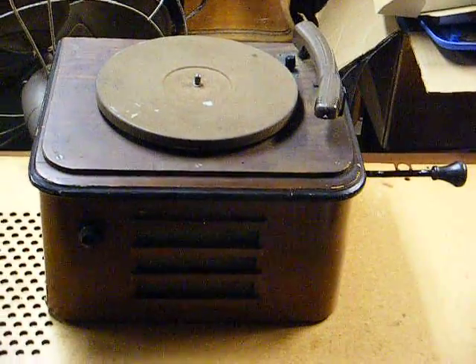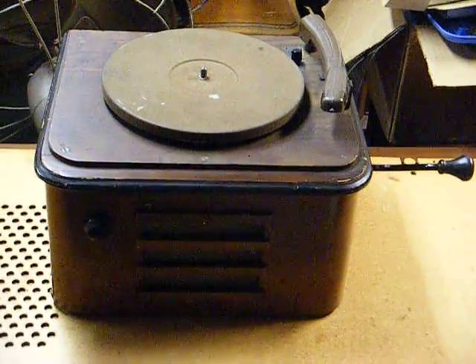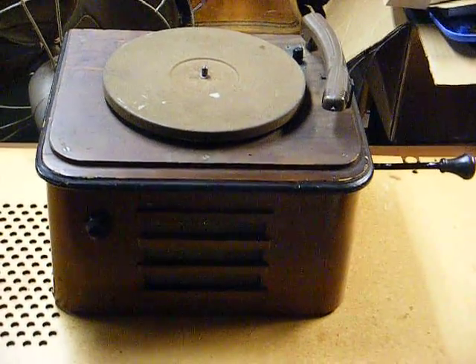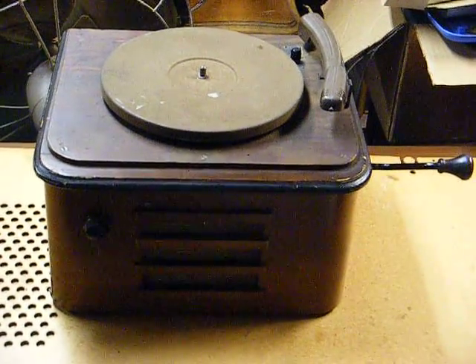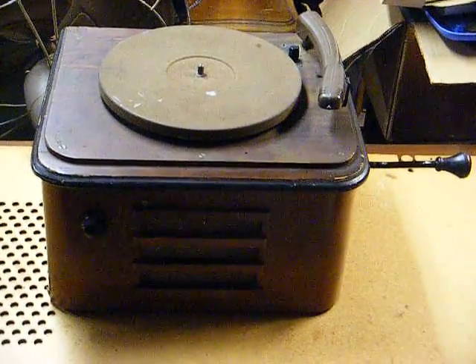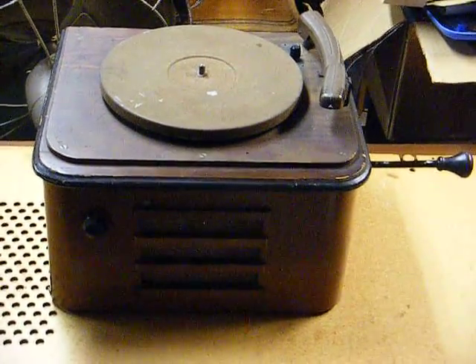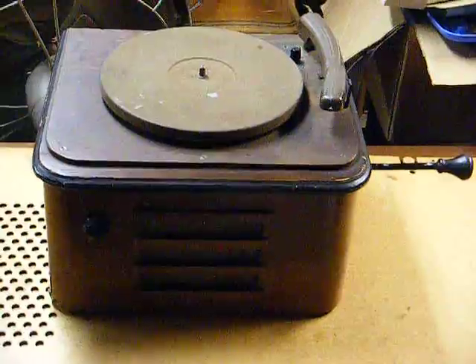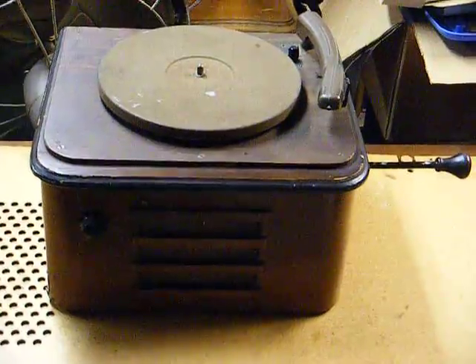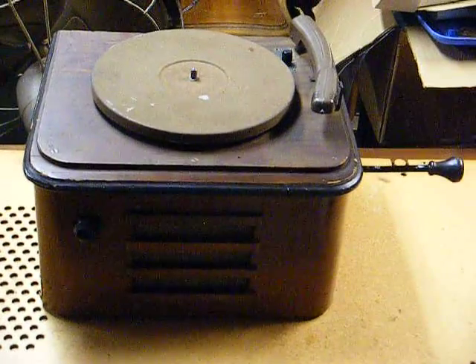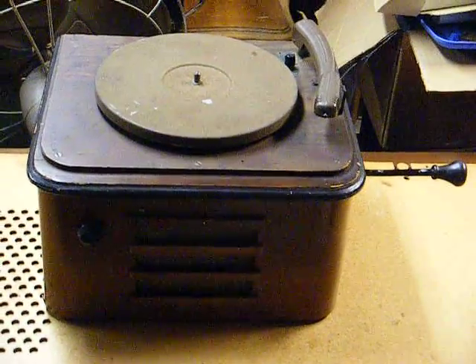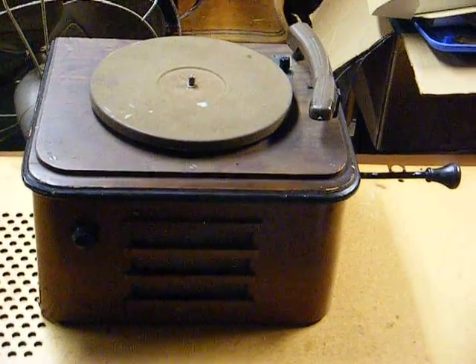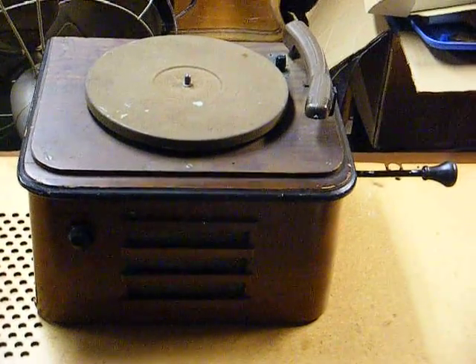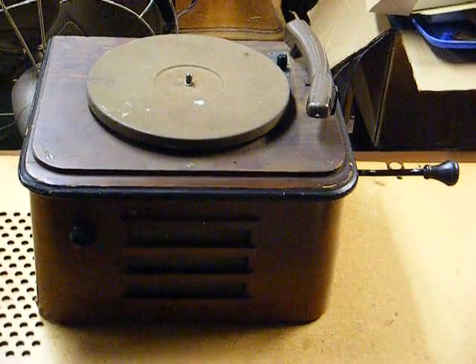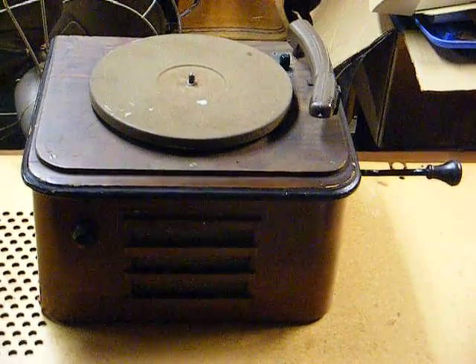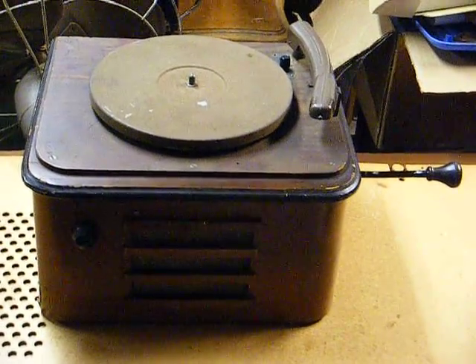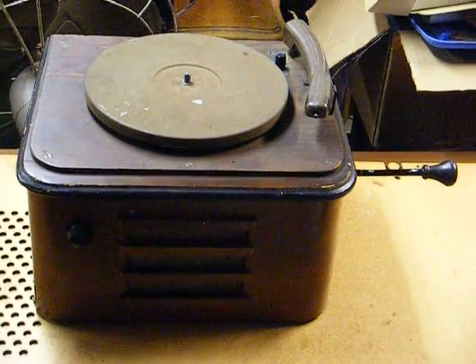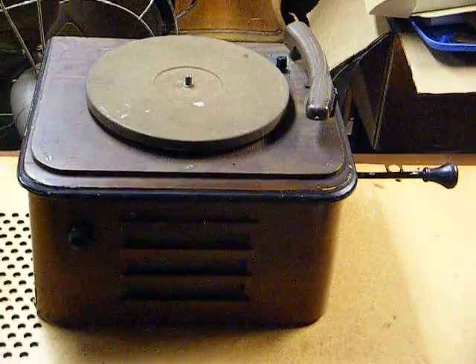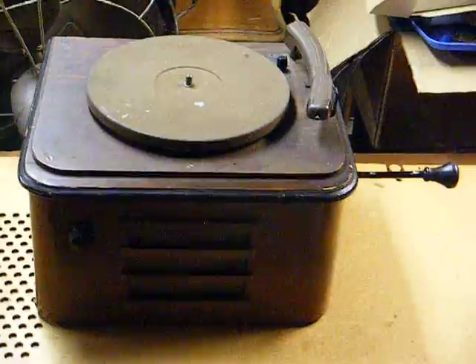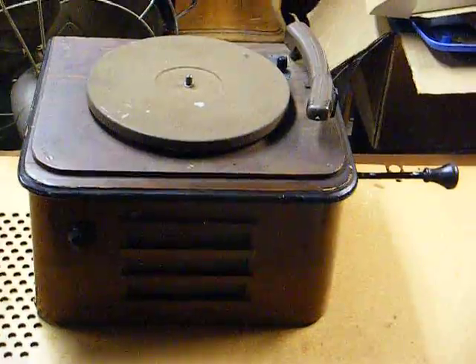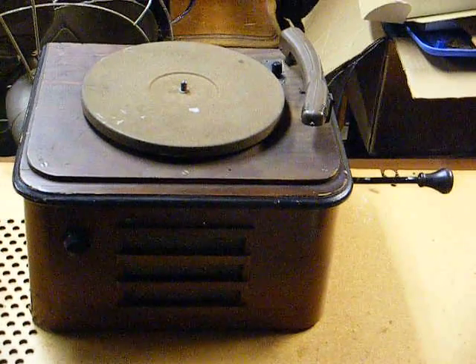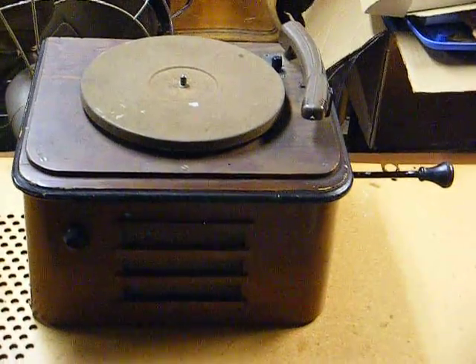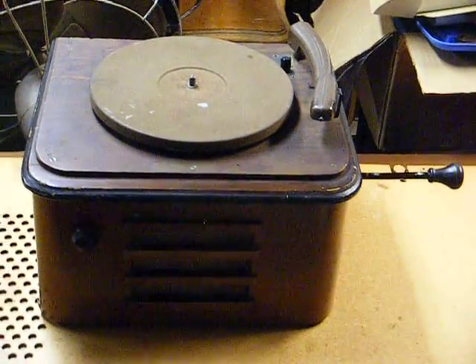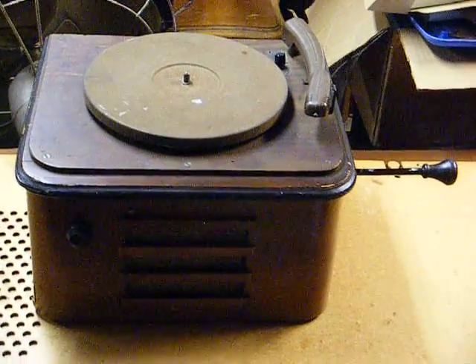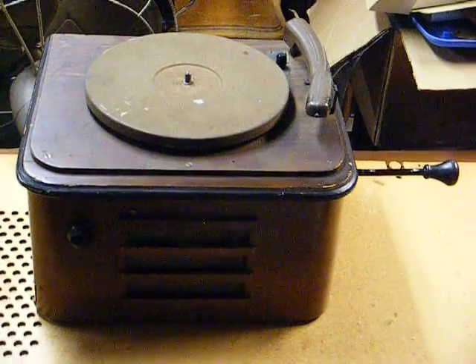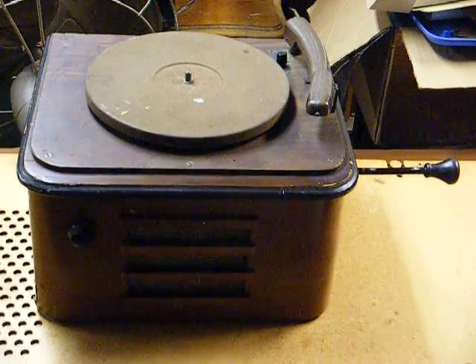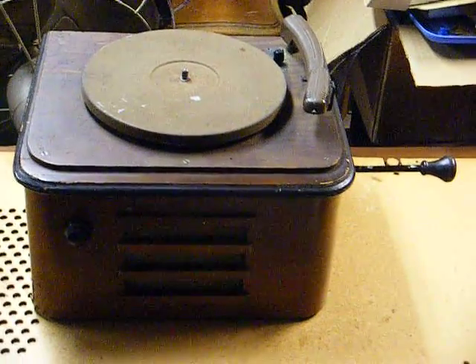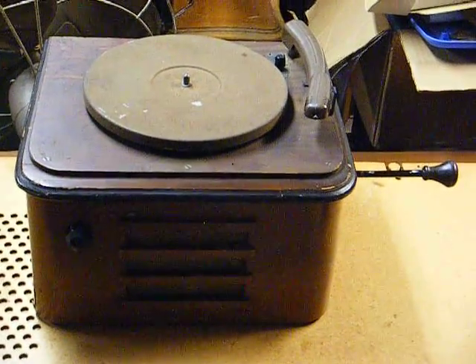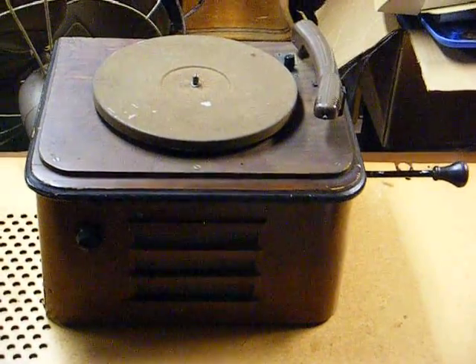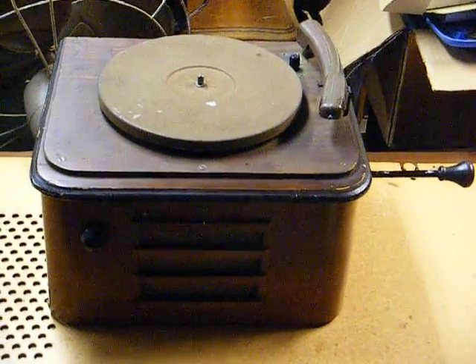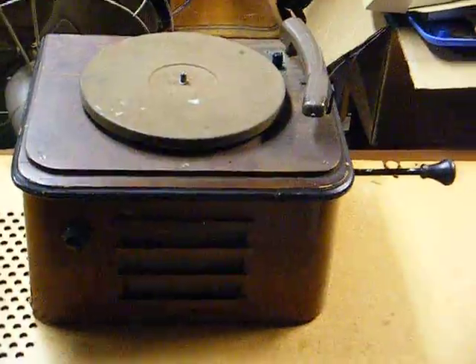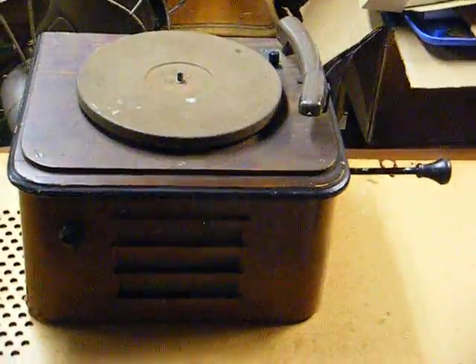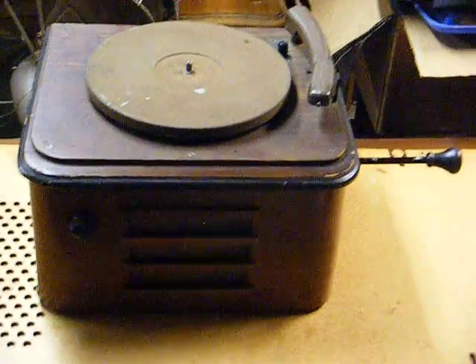What we have here is a rather unusual record player. This is actually a homemade unit, and it appears that they used parts from several different record players to make this one.